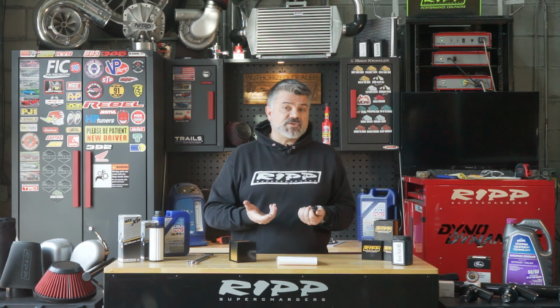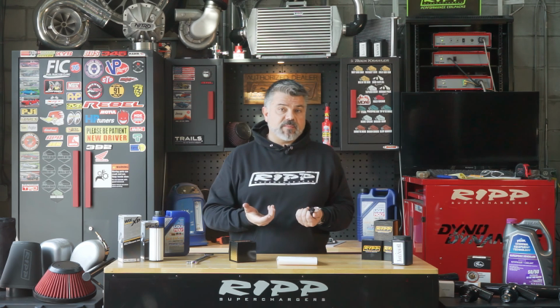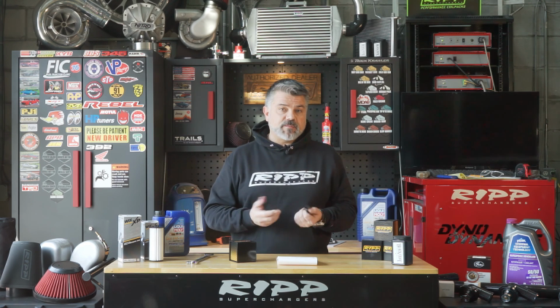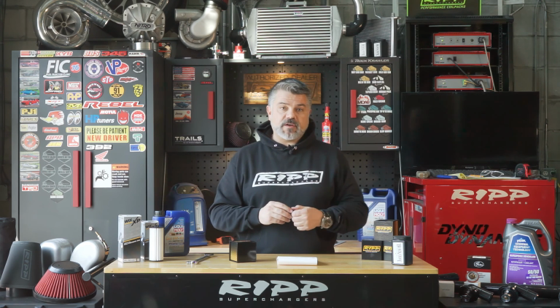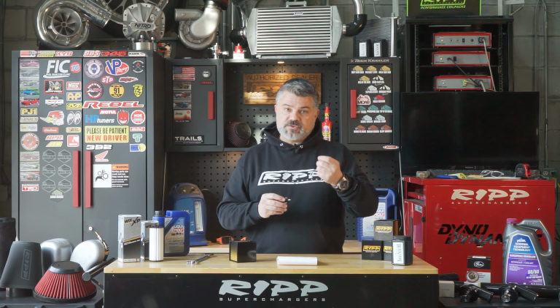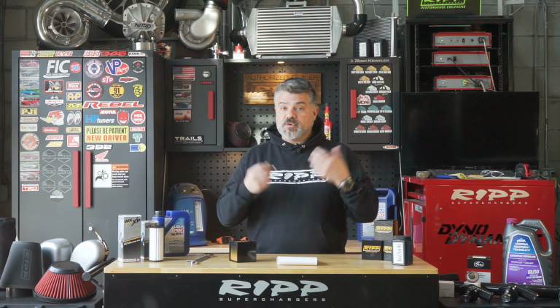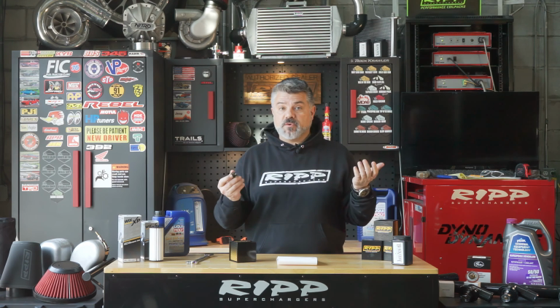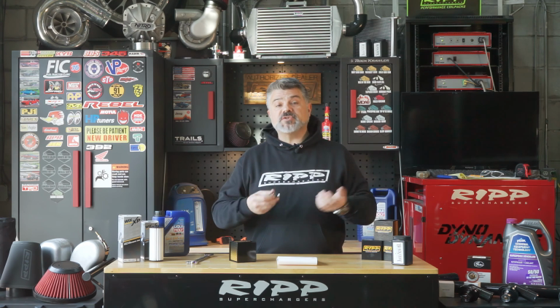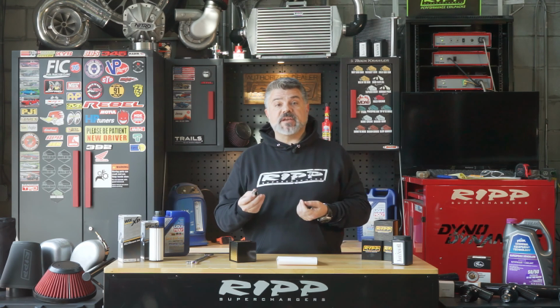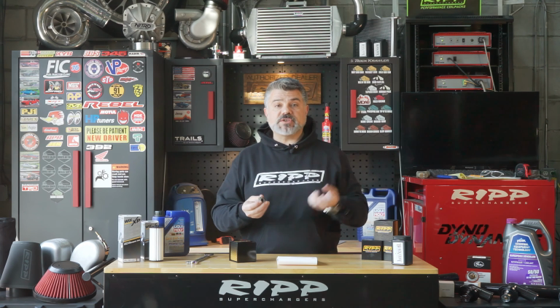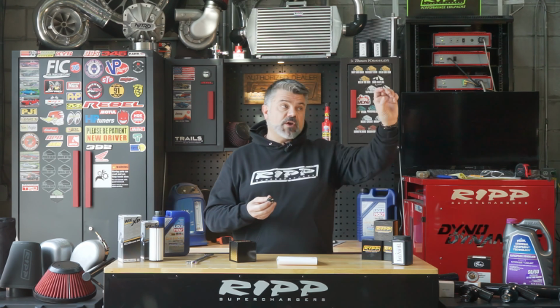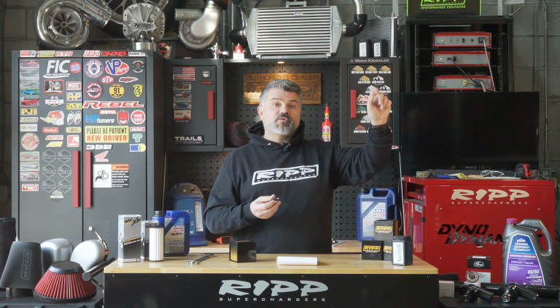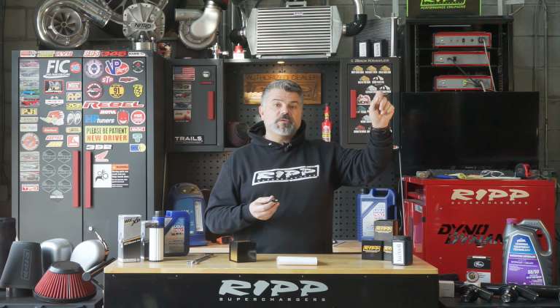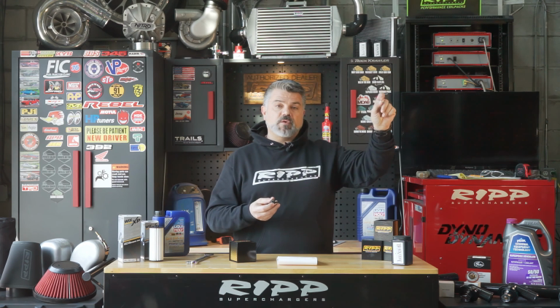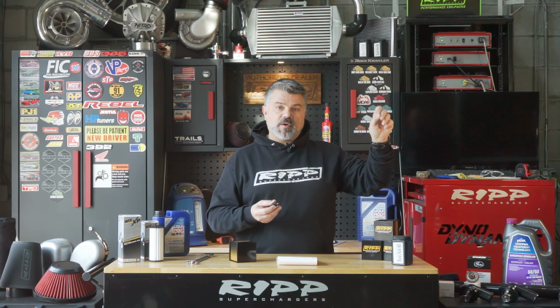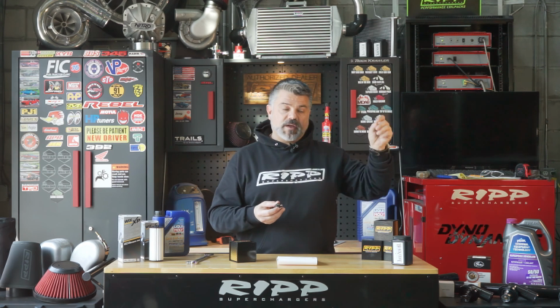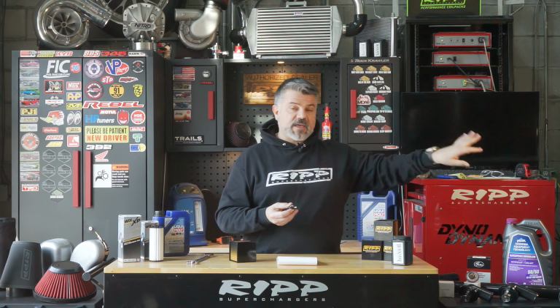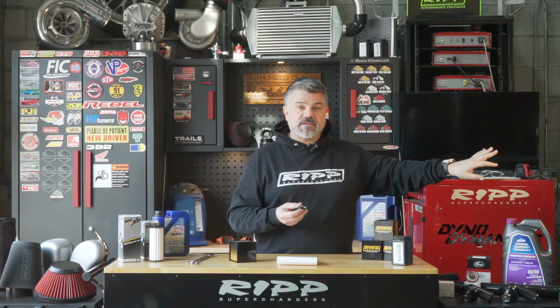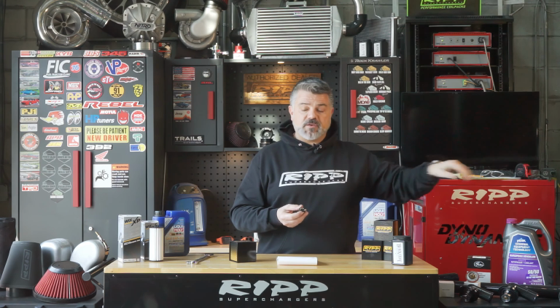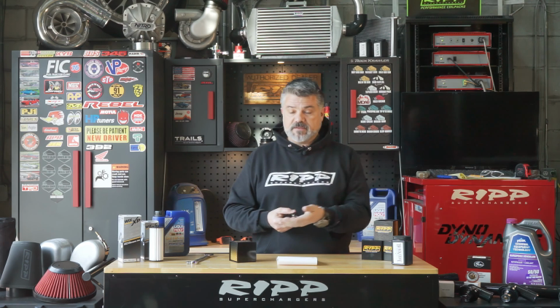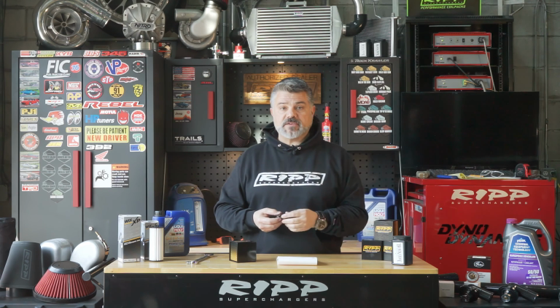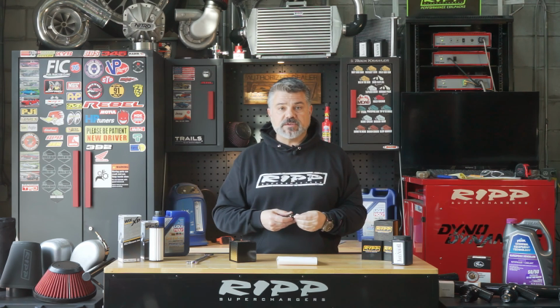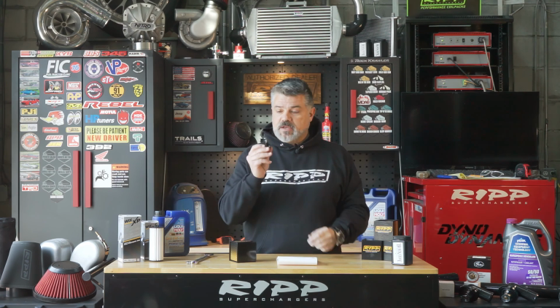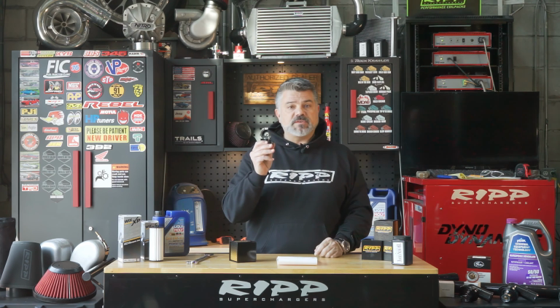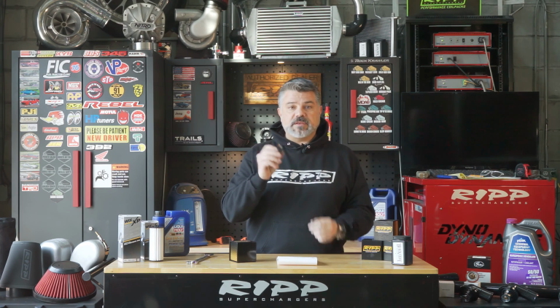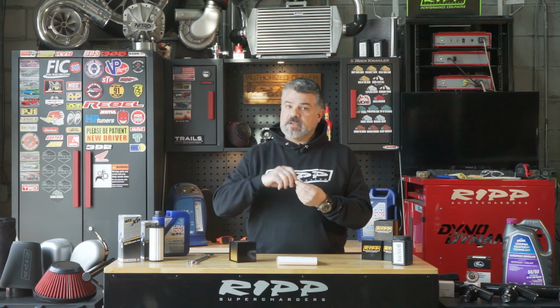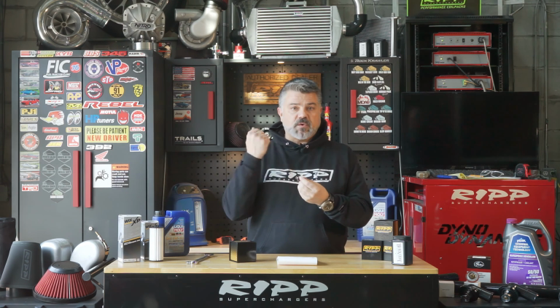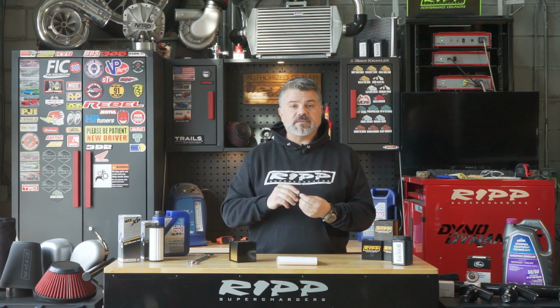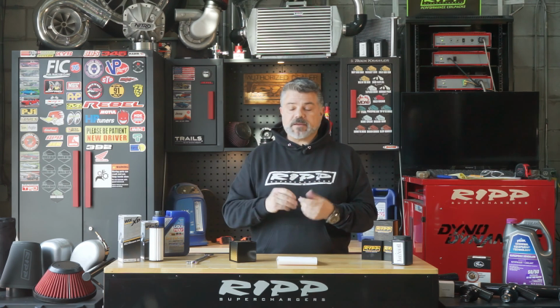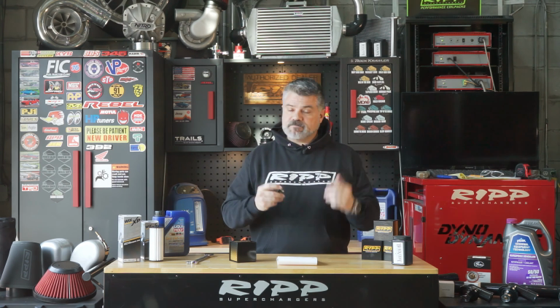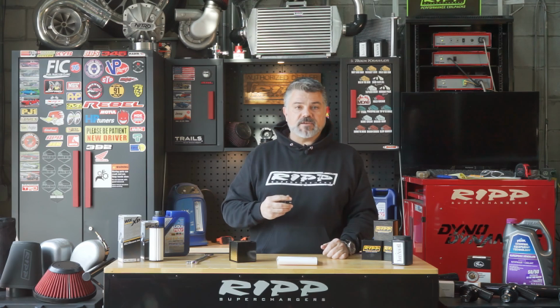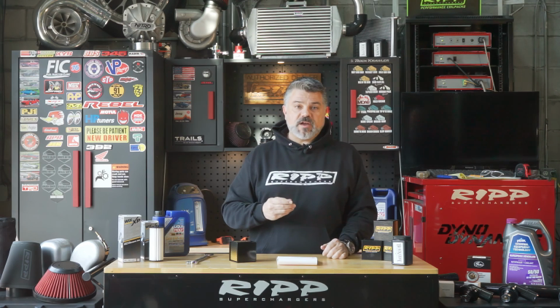Installation couldn't be any simpler. When you're doing your oil change, or at your next oil change, you remove your existing oil plug and set it aside or store it in this box. Put this one in, torque it up to spec, and let it do the job.